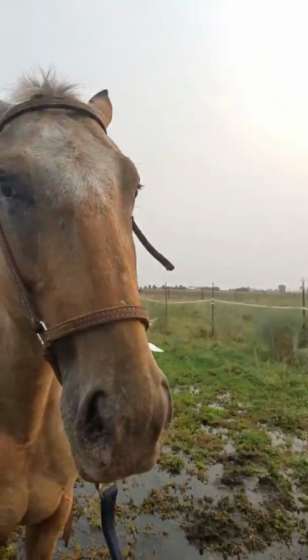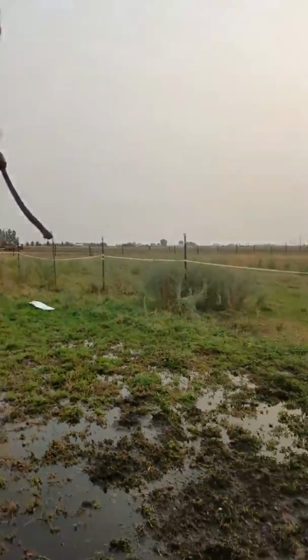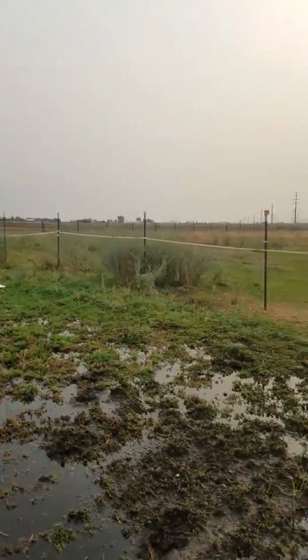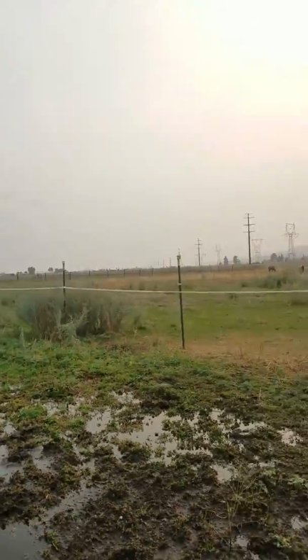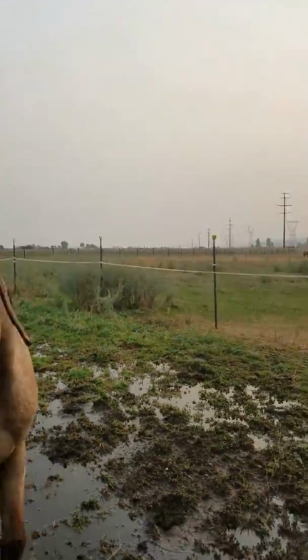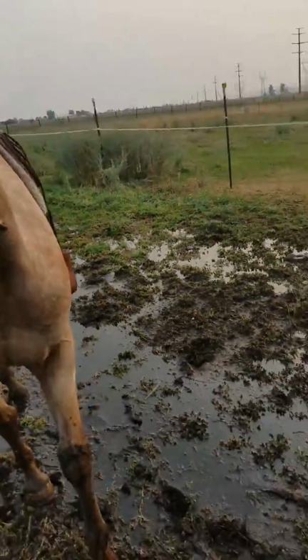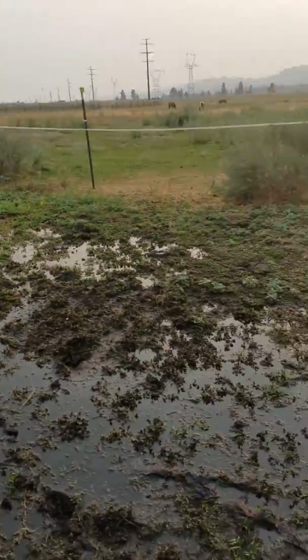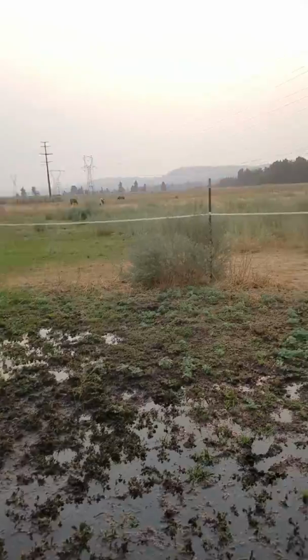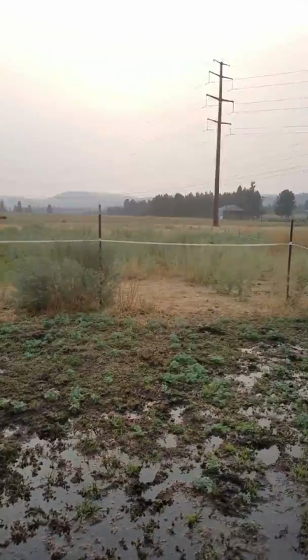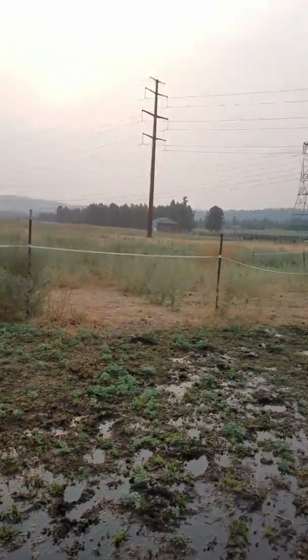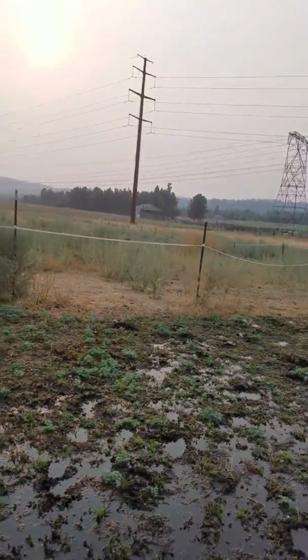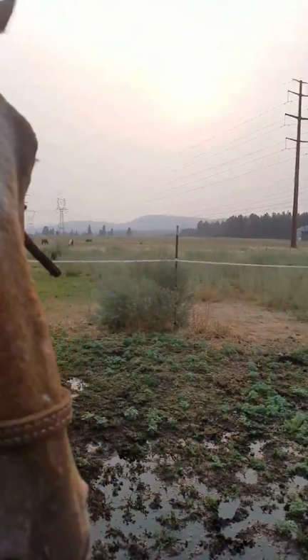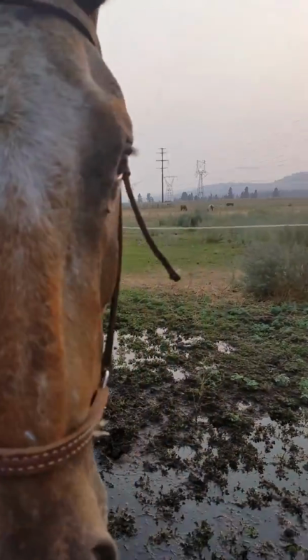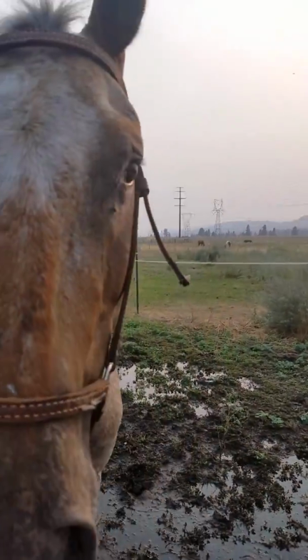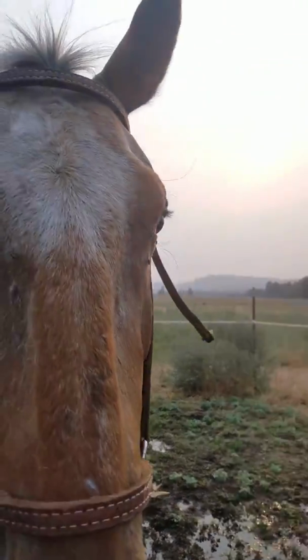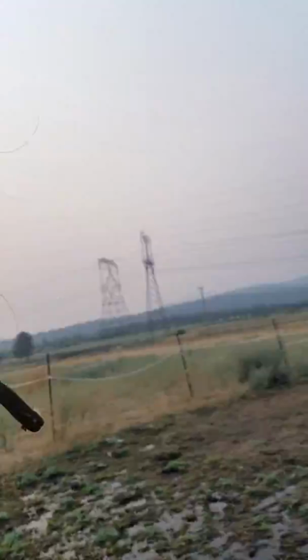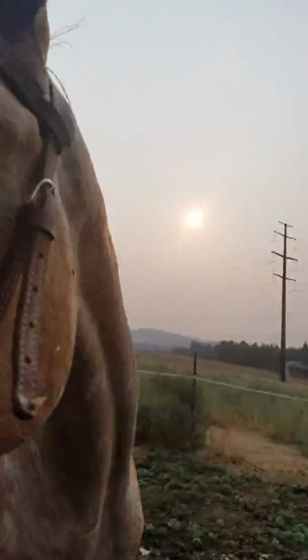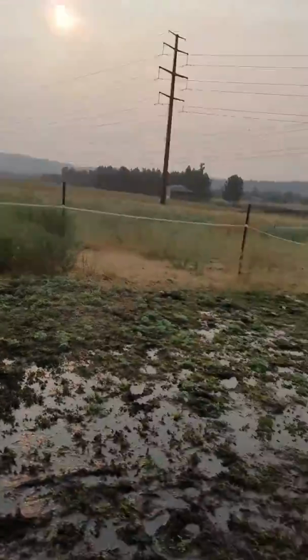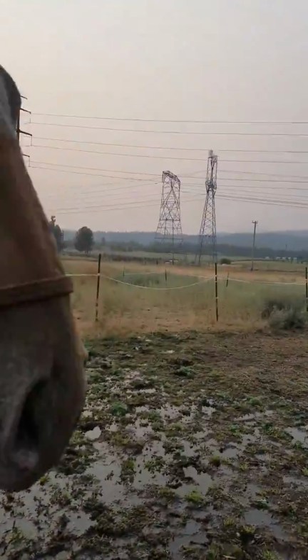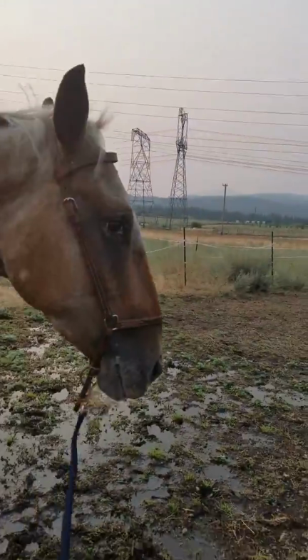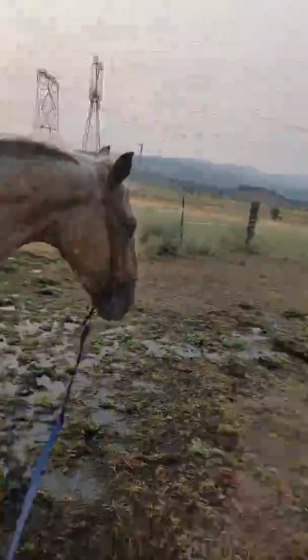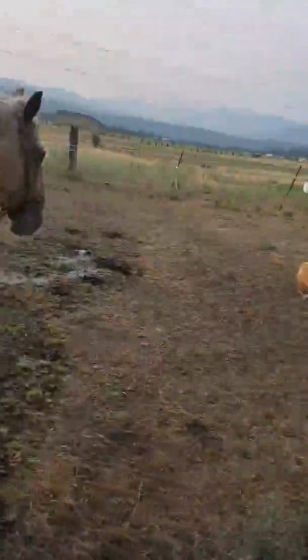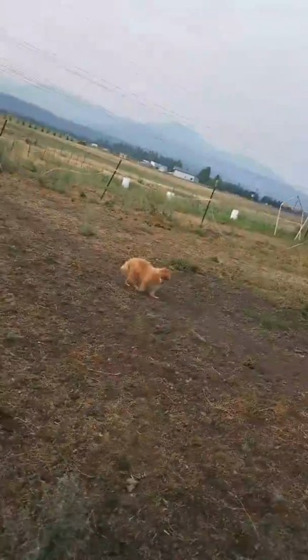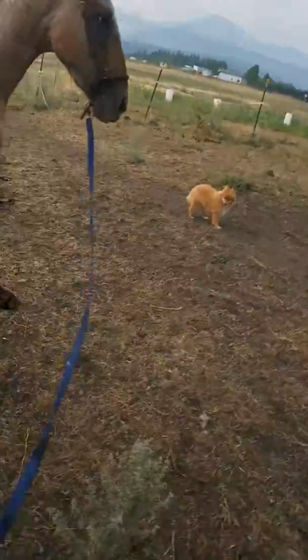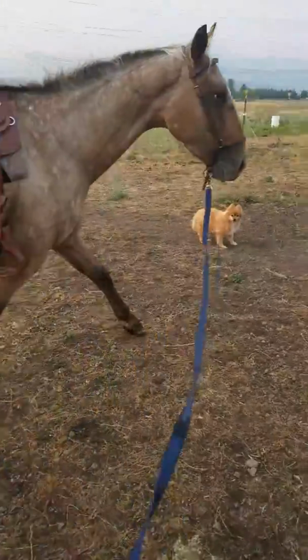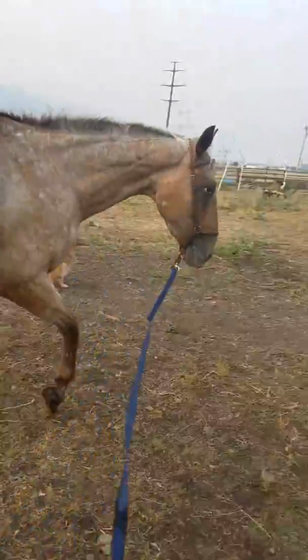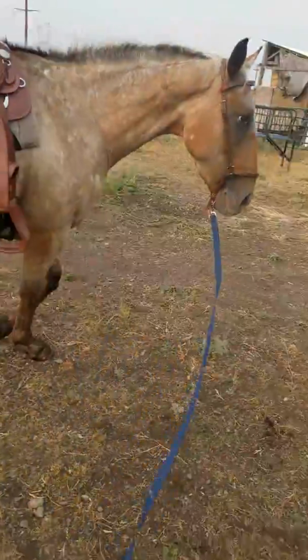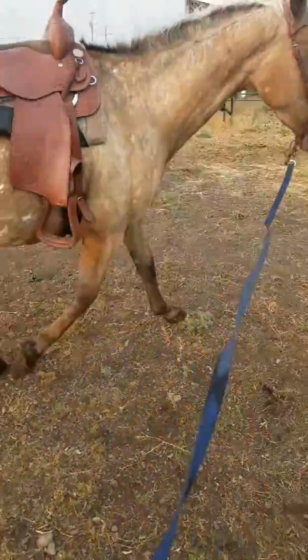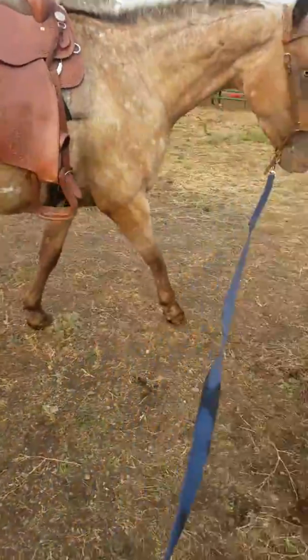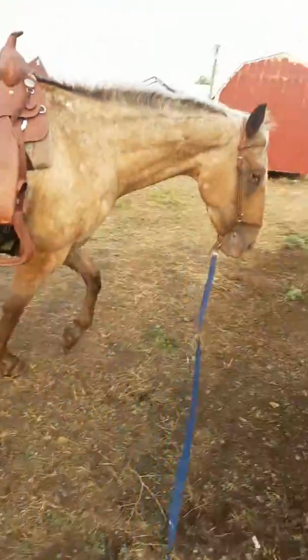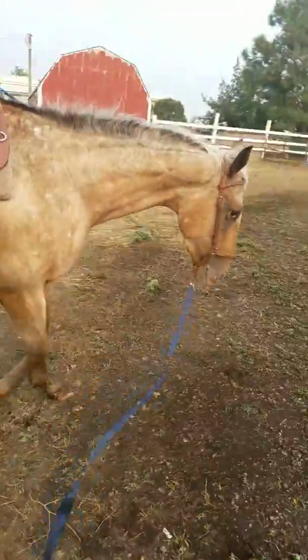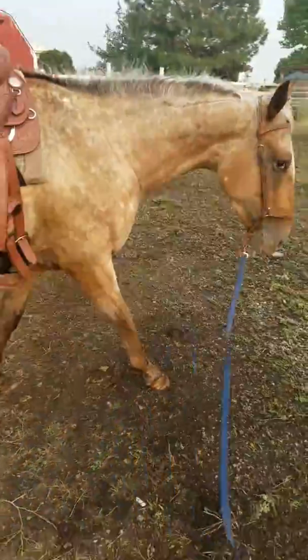Alright, walk on. Nope. That way, walk on. There you go. Watch out, little dog. Good.